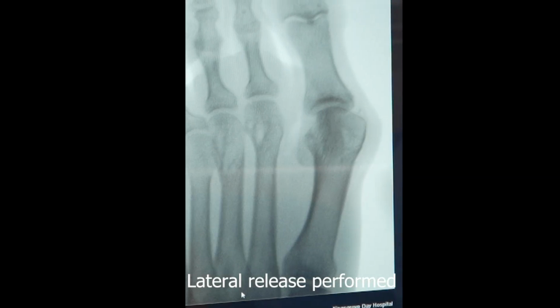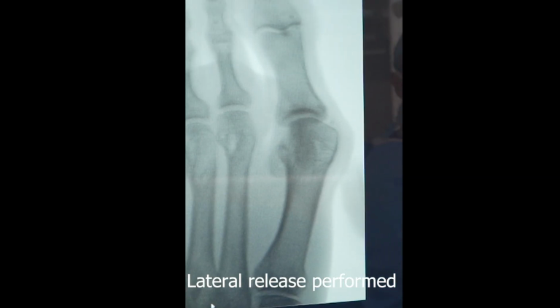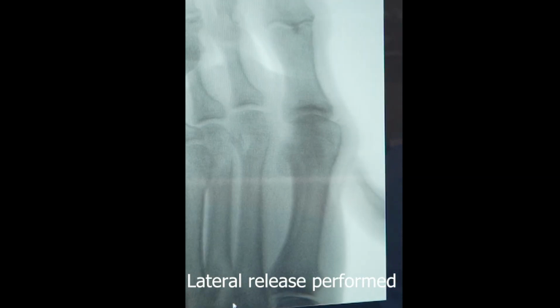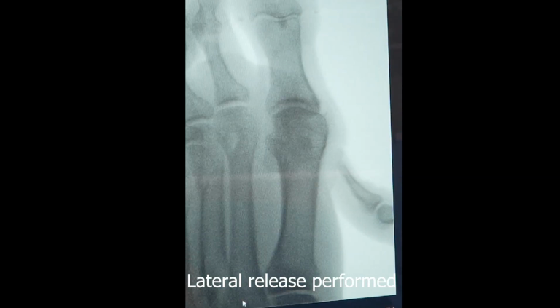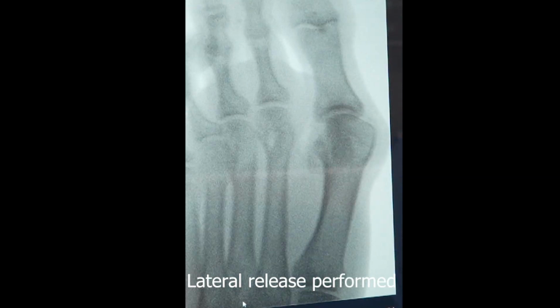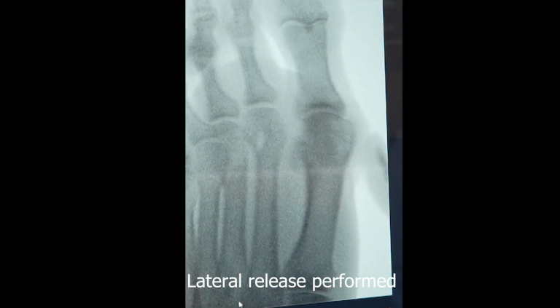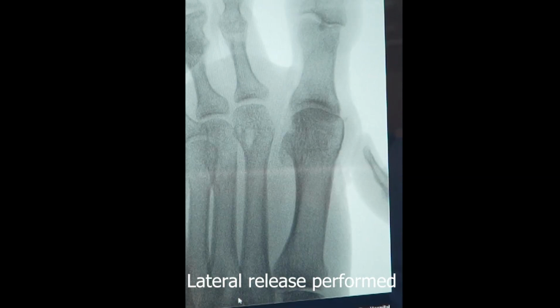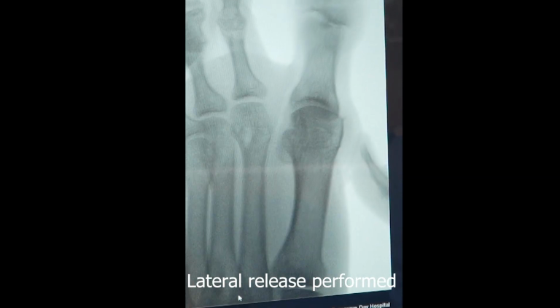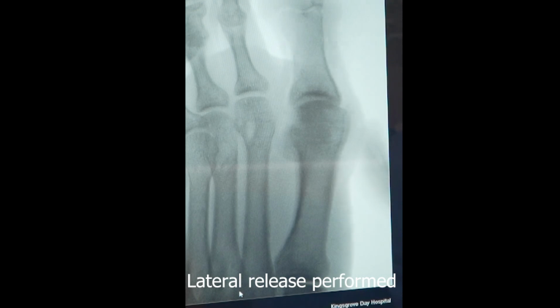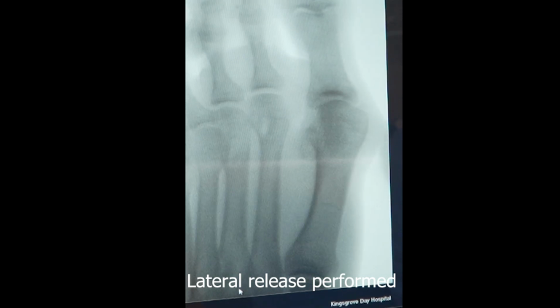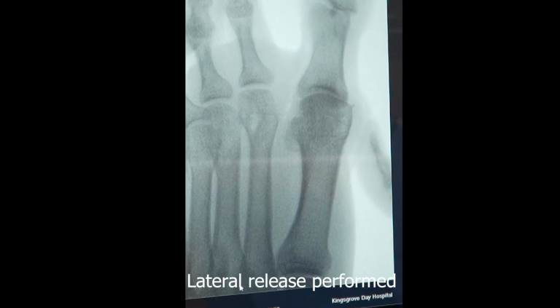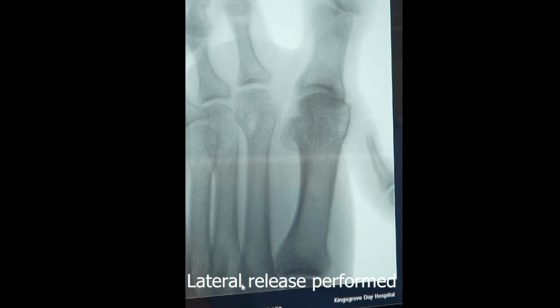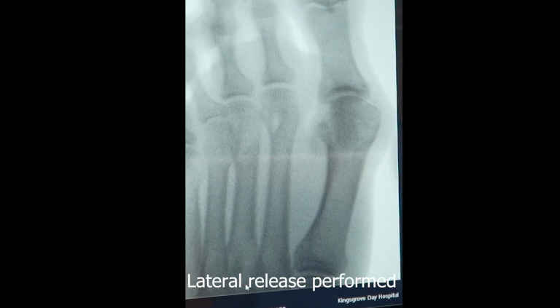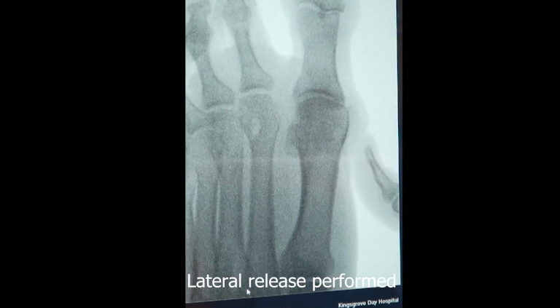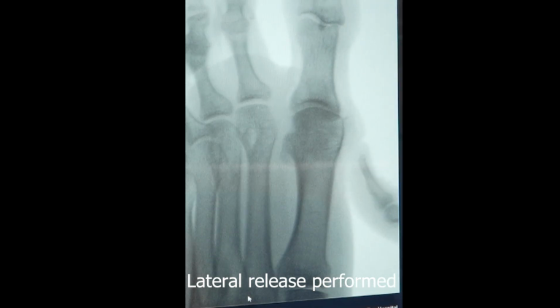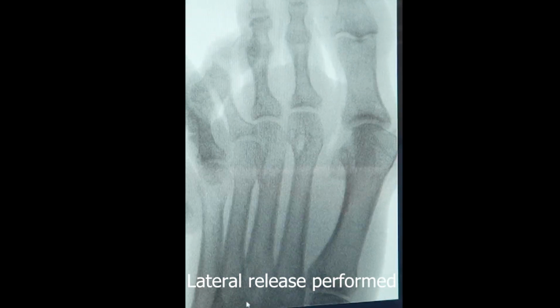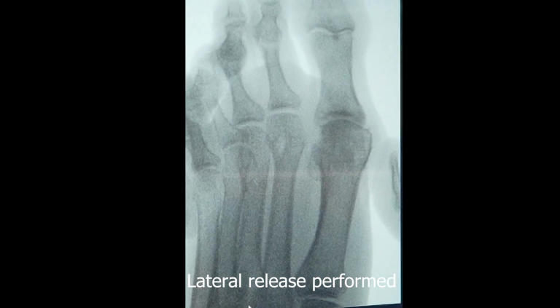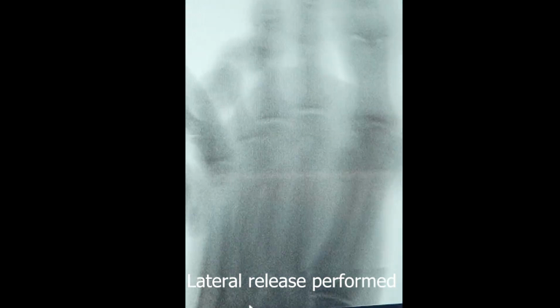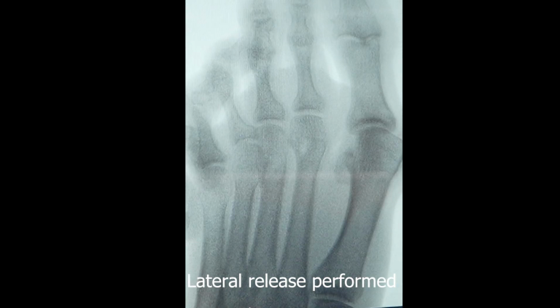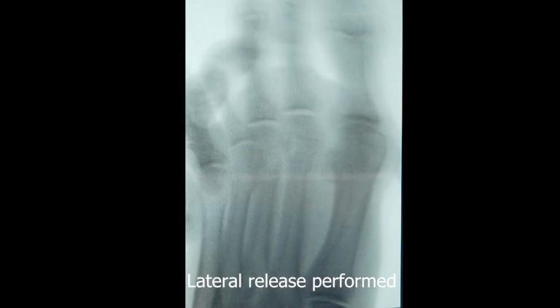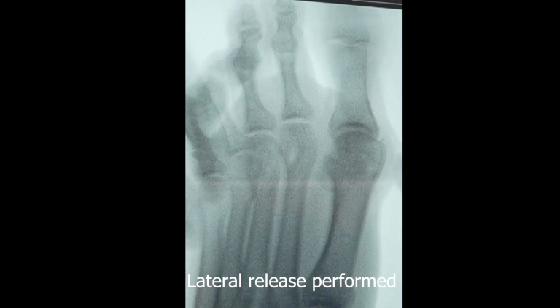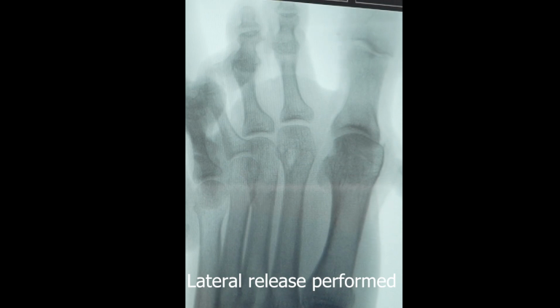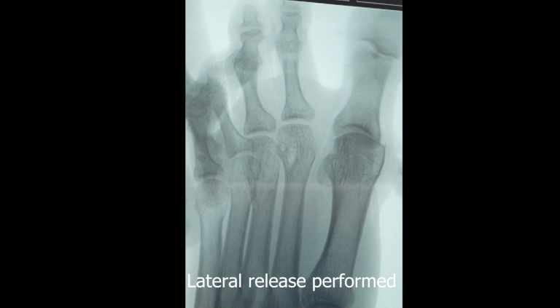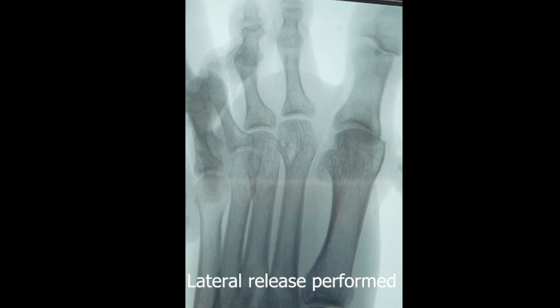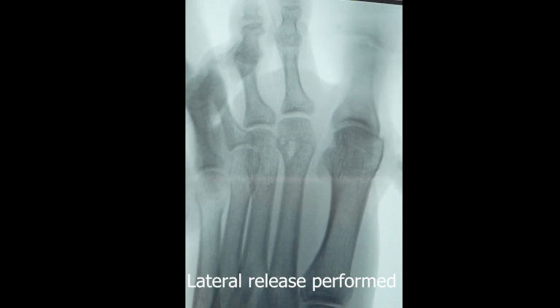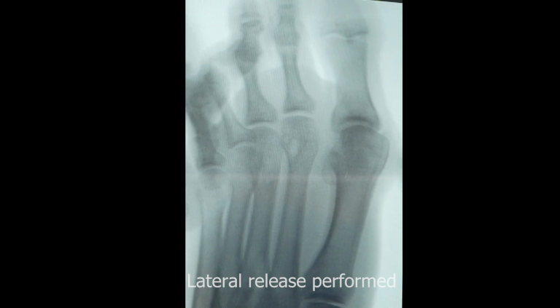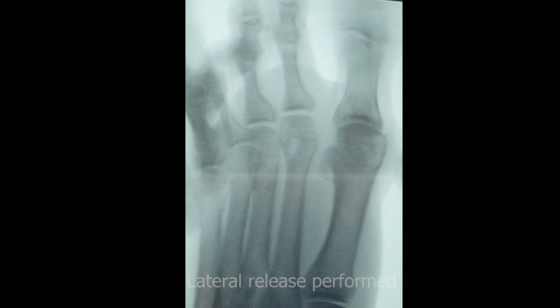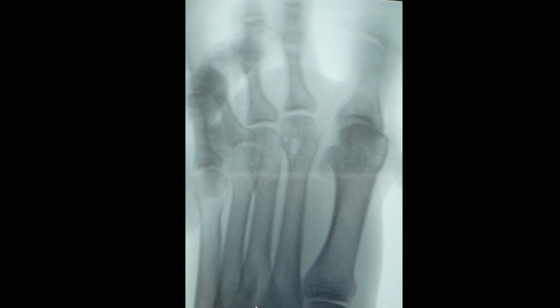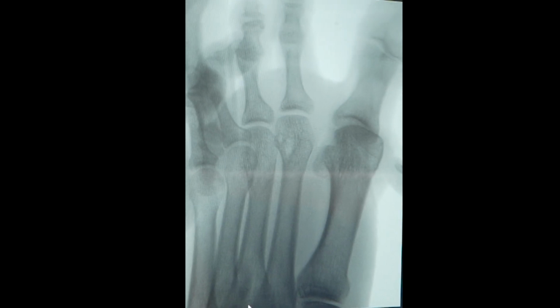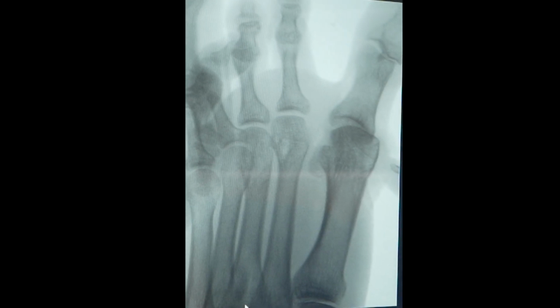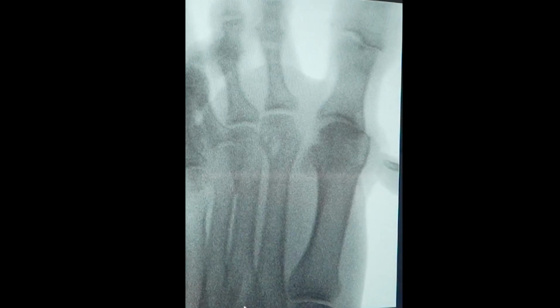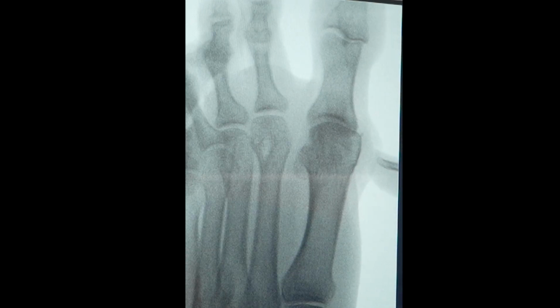All right, let's see if that's any easier. It comes around. I can feel it. I think it shows a lot. It looks easier. Fantastic. All right, thank you.